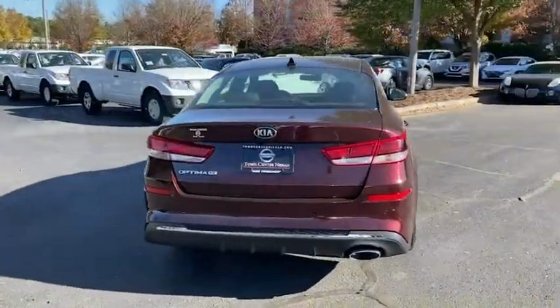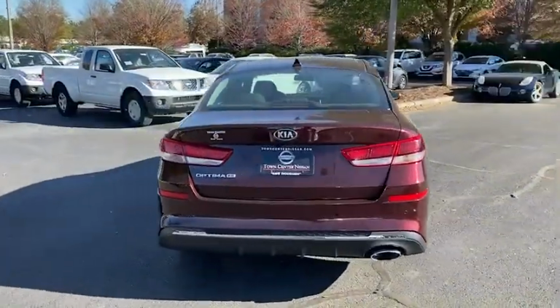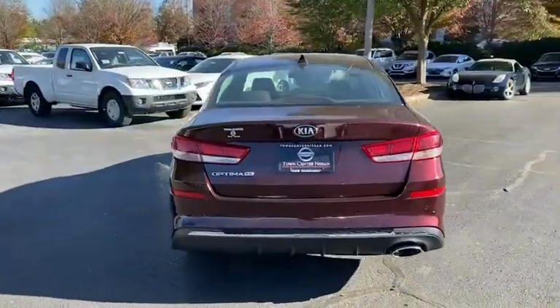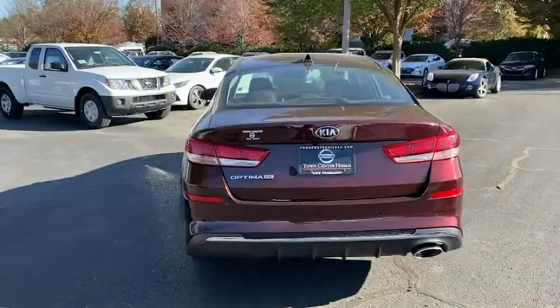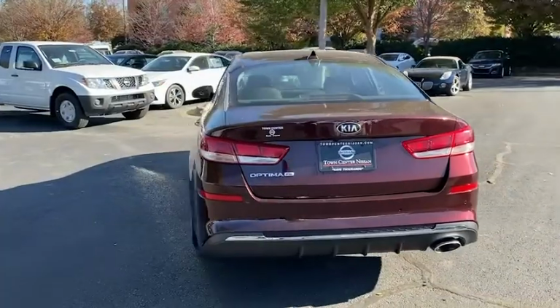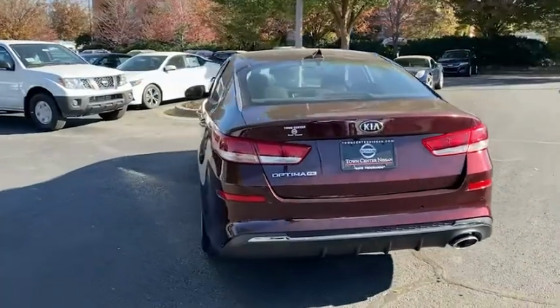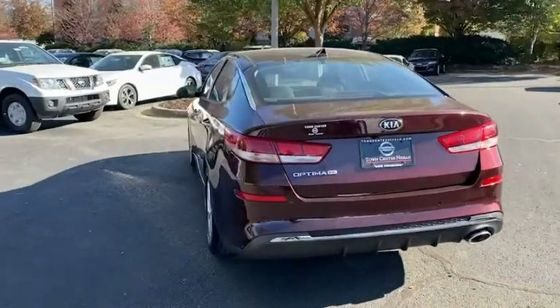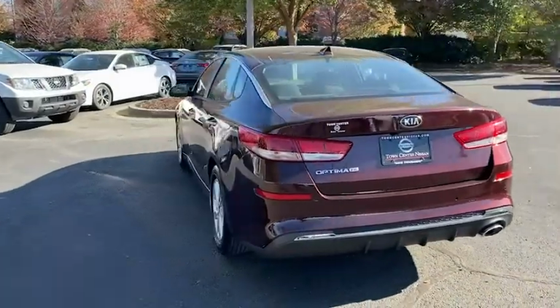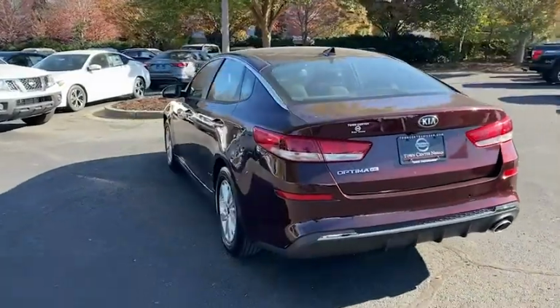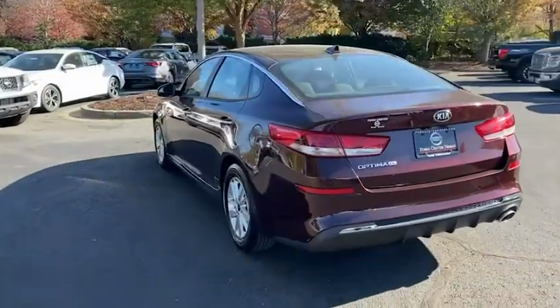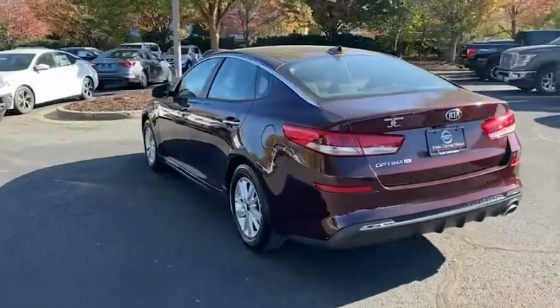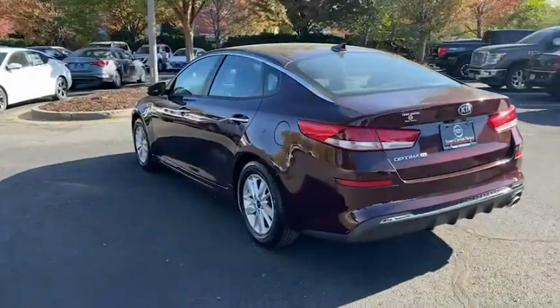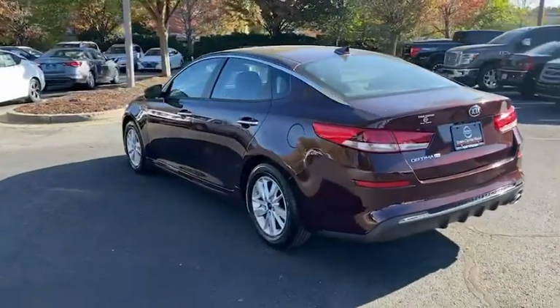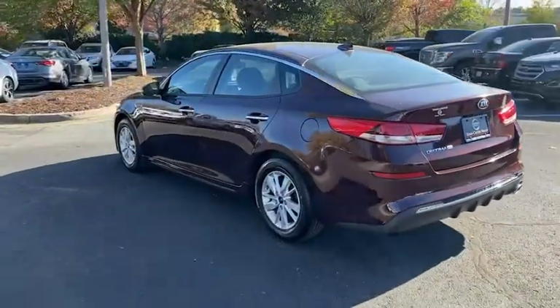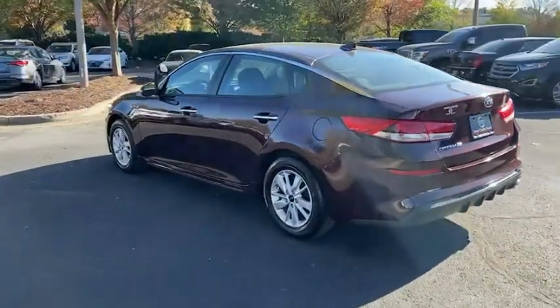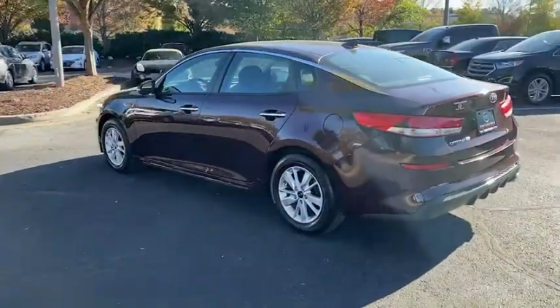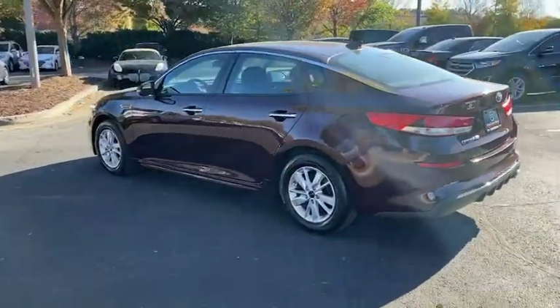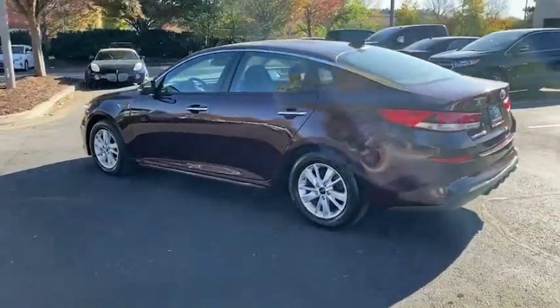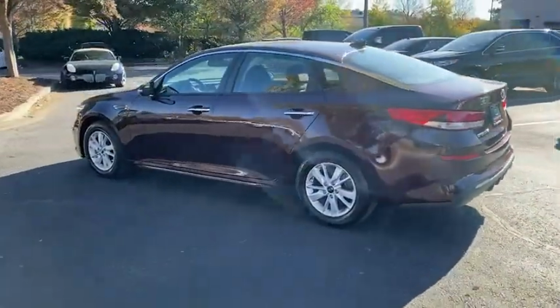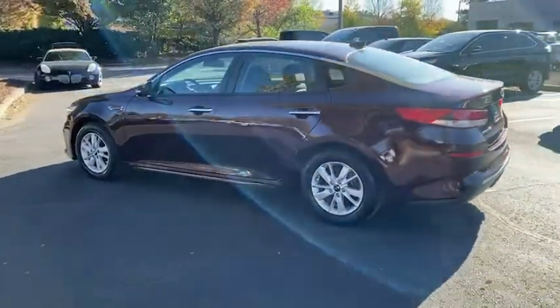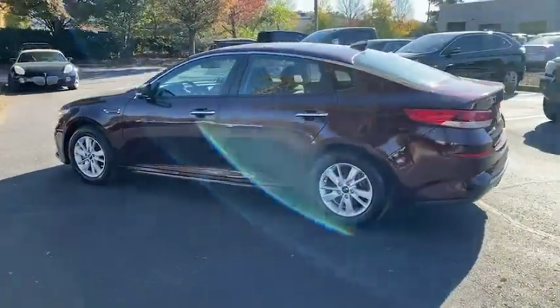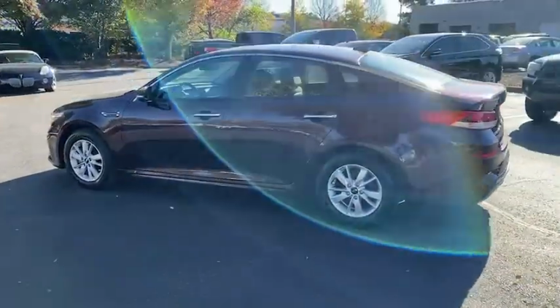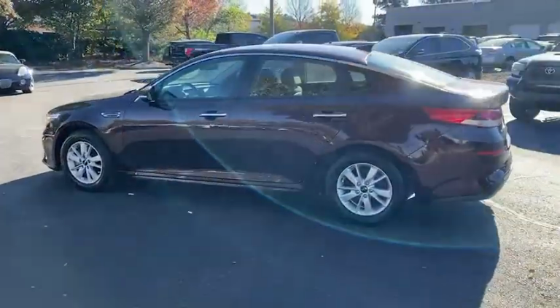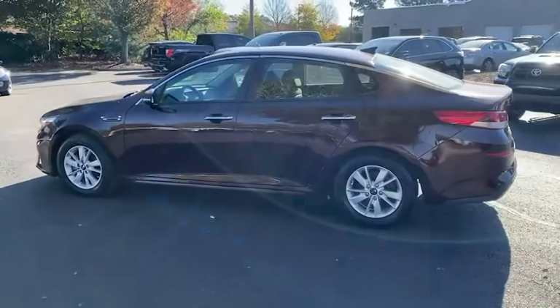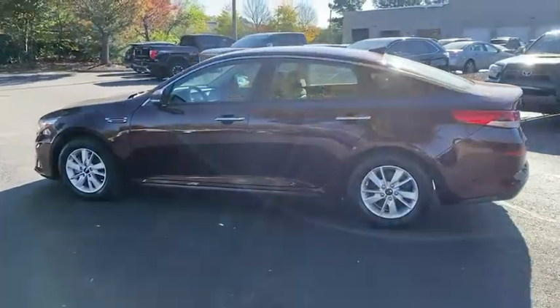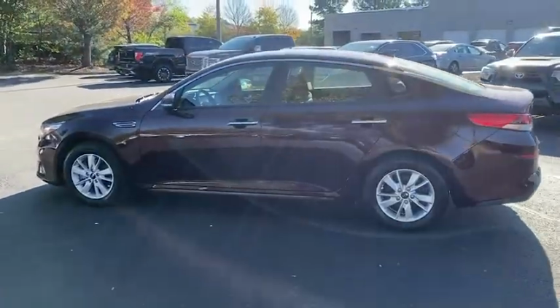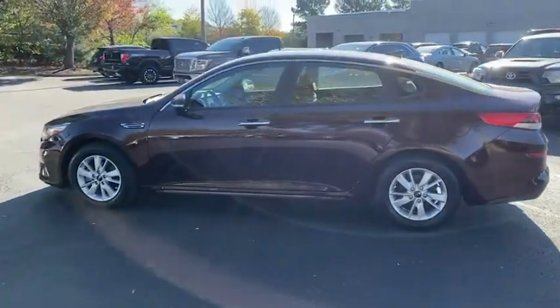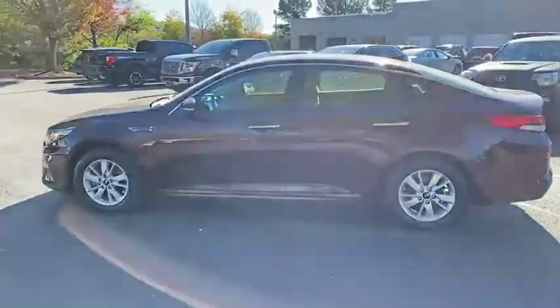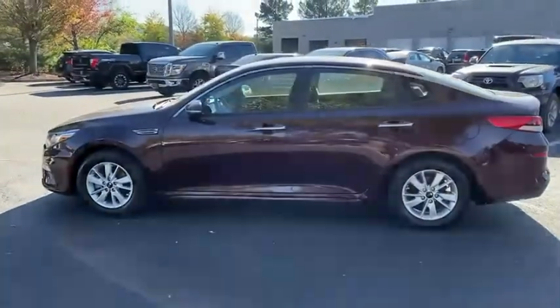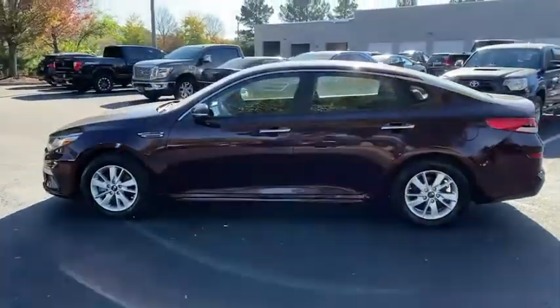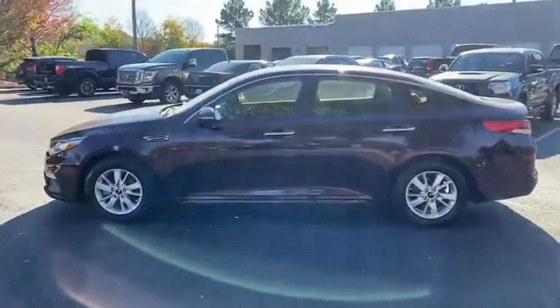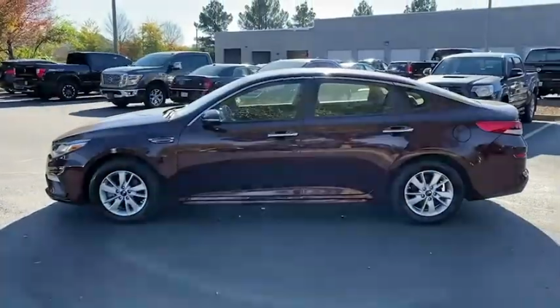With driver assist tech, infotainment, and connectivity on board, this handsome mid-sized sedan prioritizes safety, comfort, and convenience.